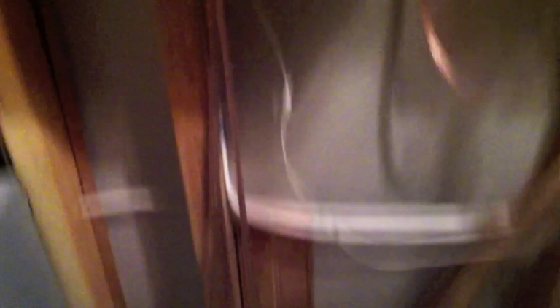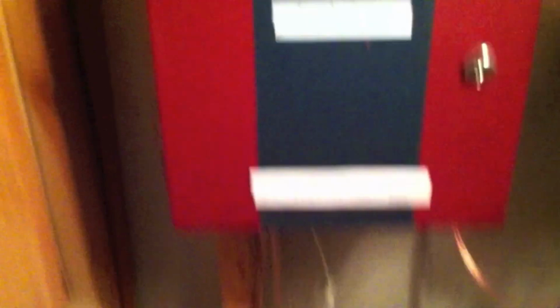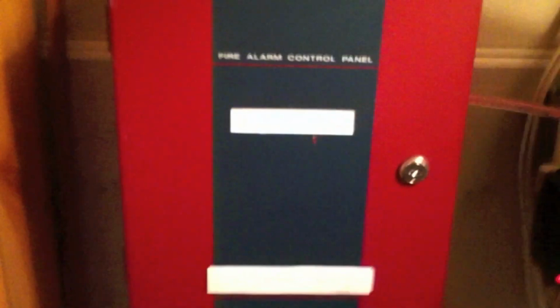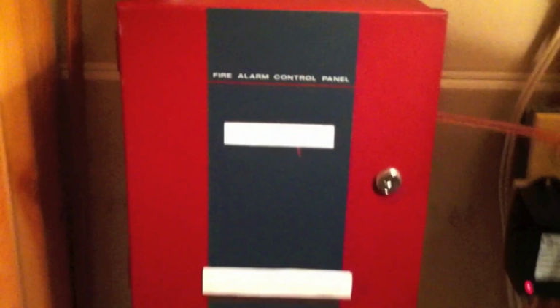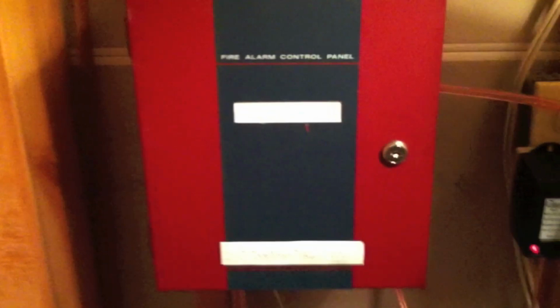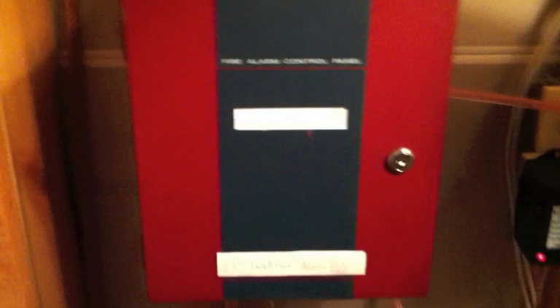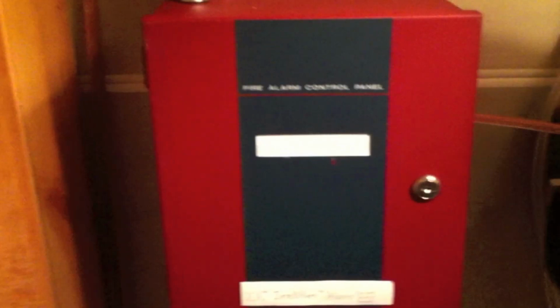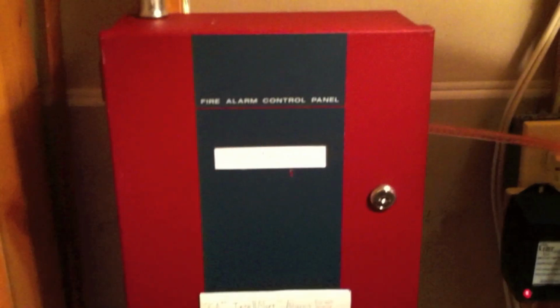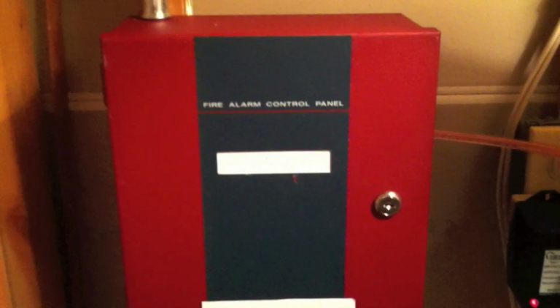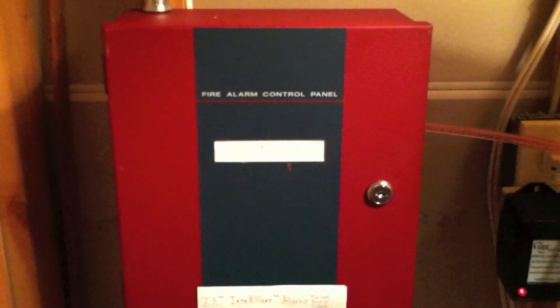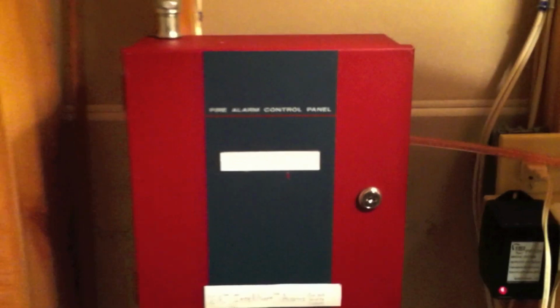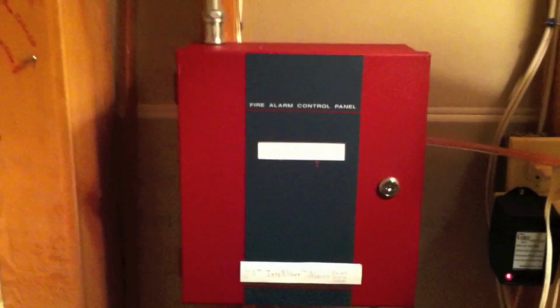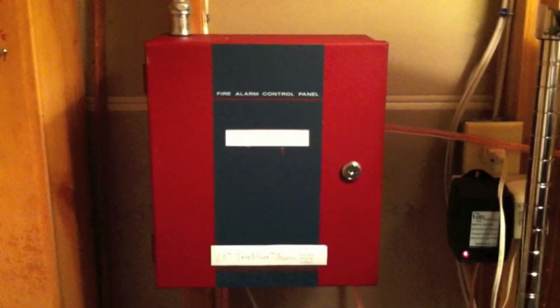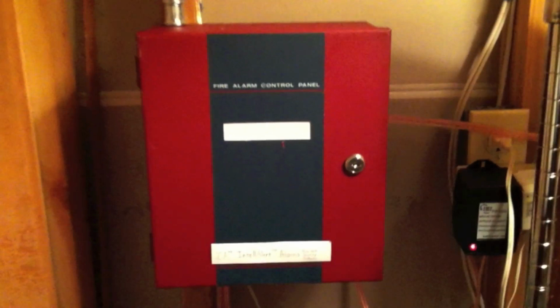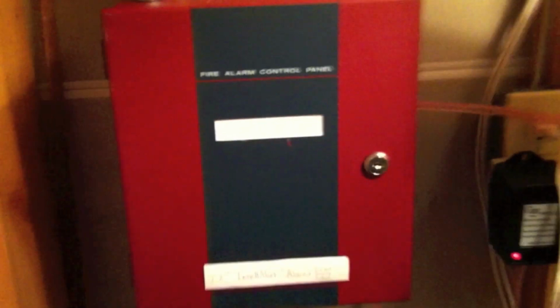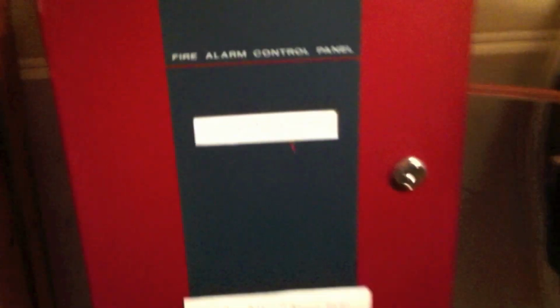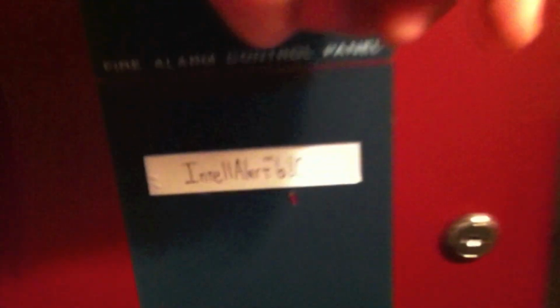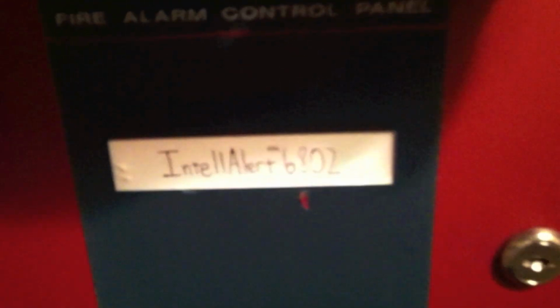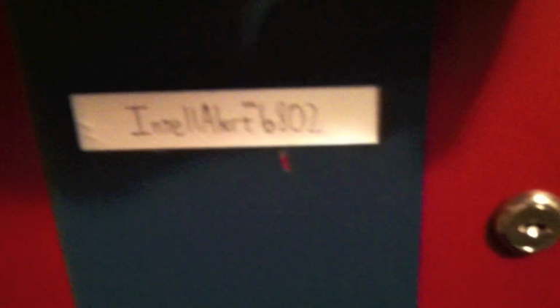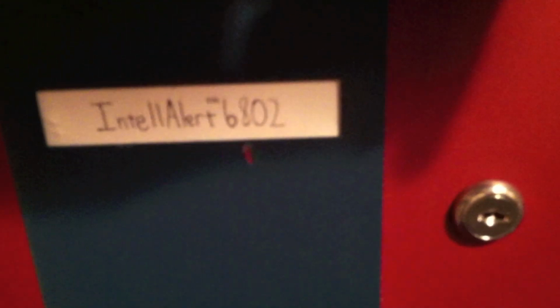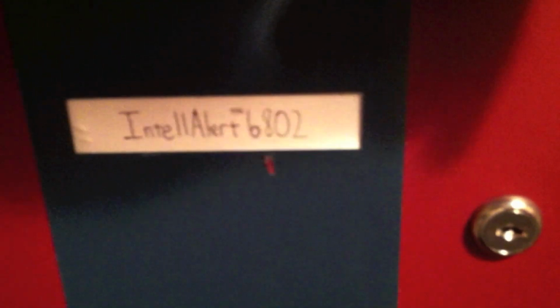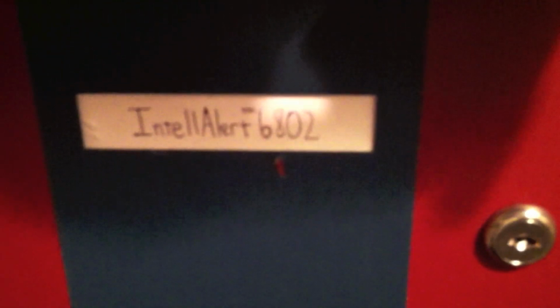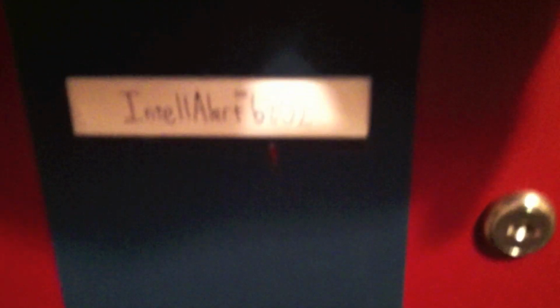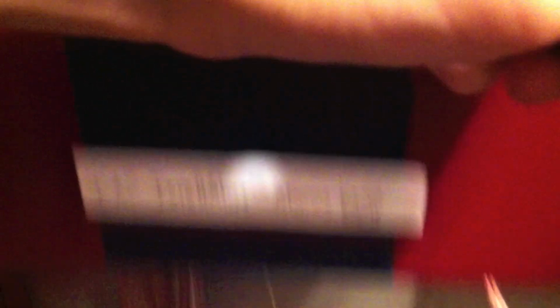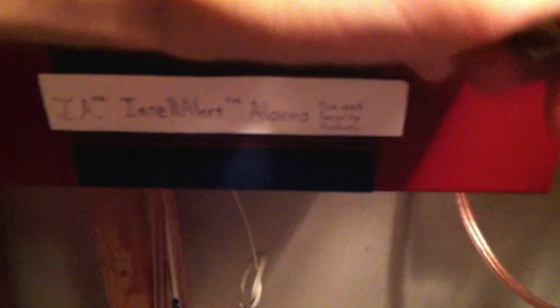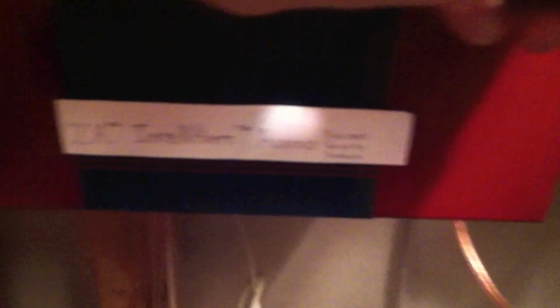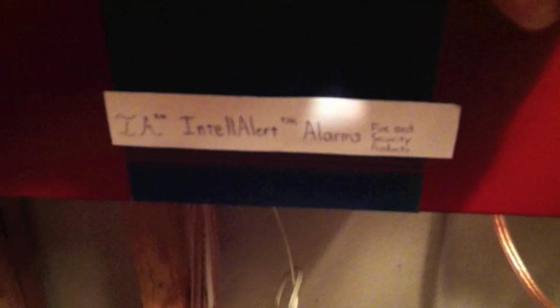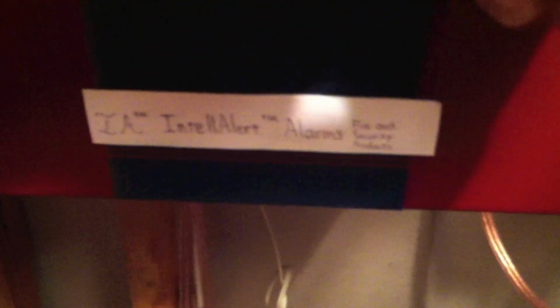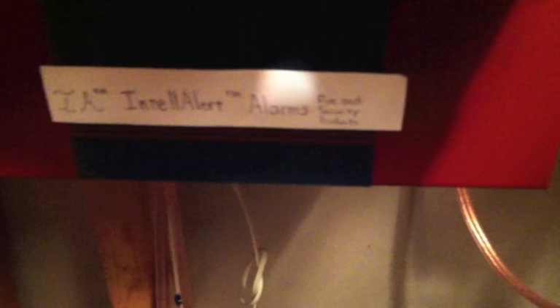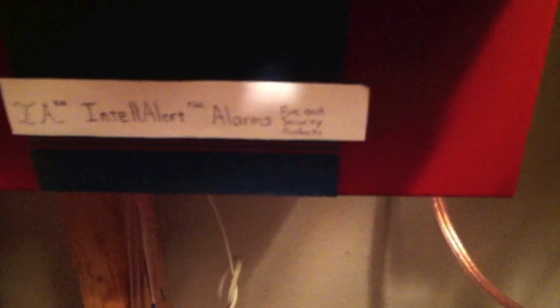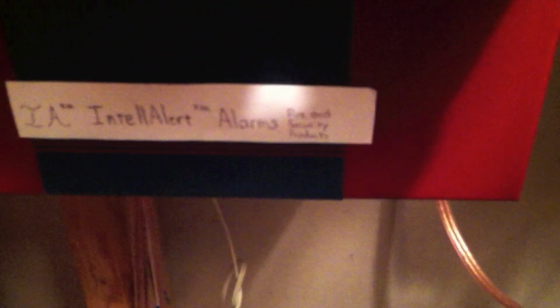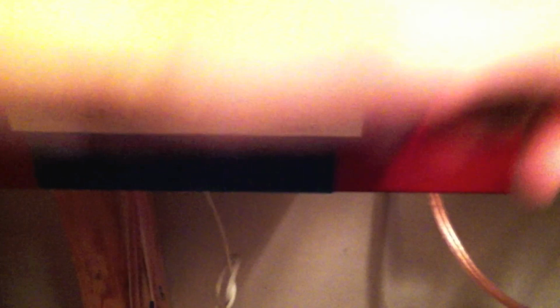As you can see, I now have the panel wall mounted and it's in the MP24 housing. As you can see, it says Intel Alert 6802, Intel Alert Alarms, Fire and Security products.